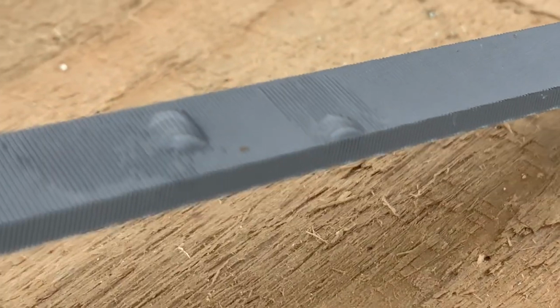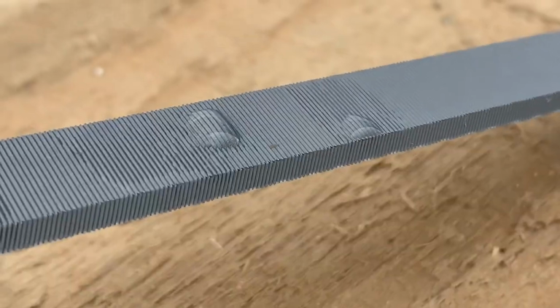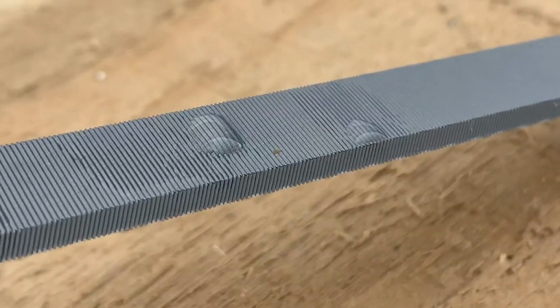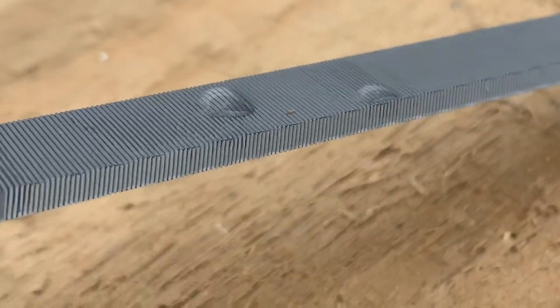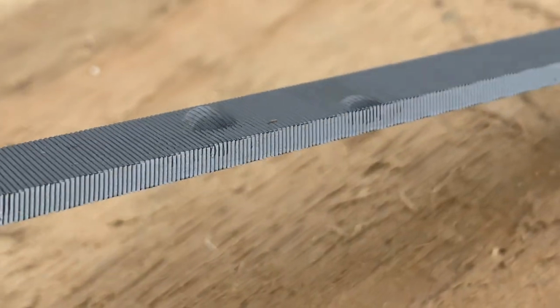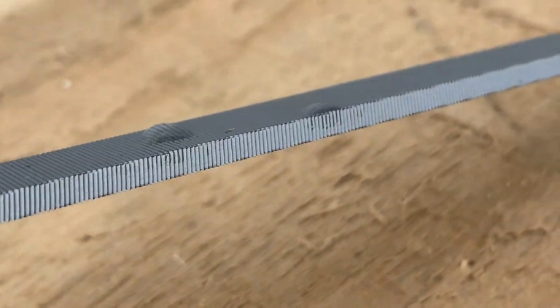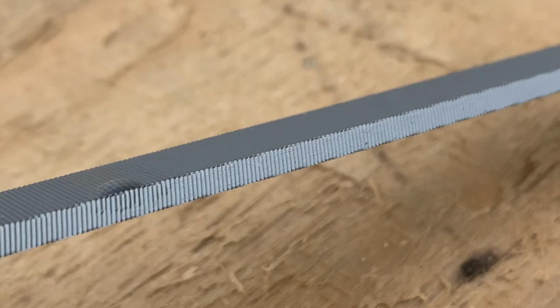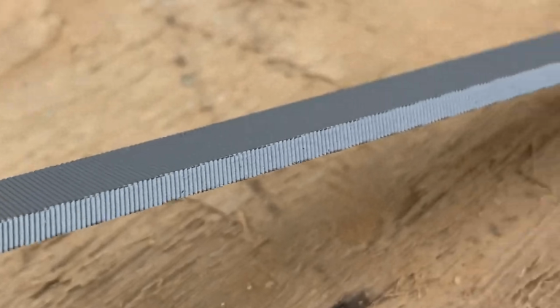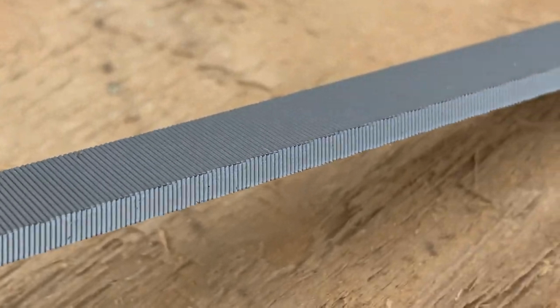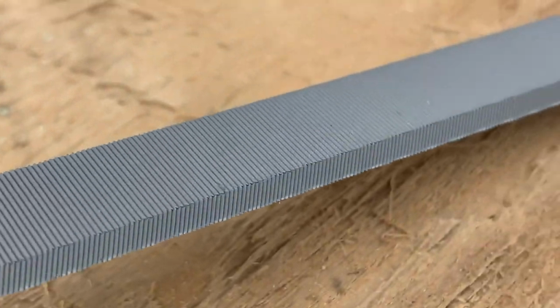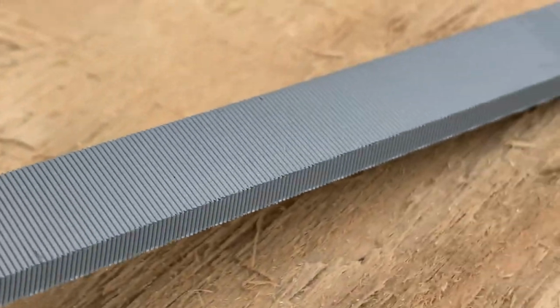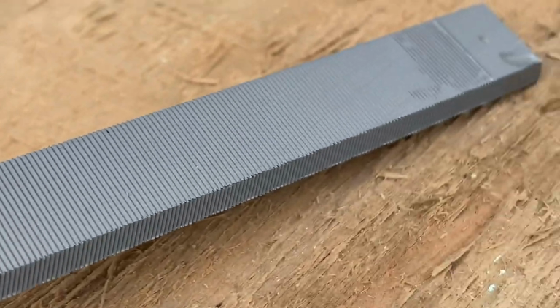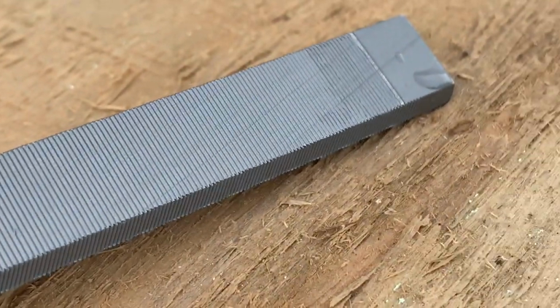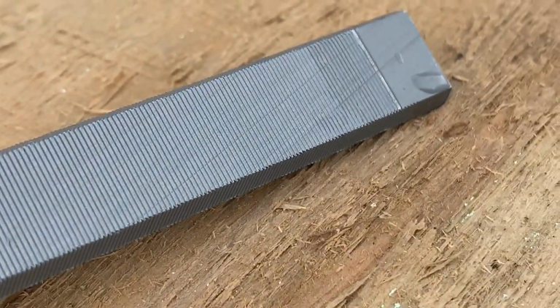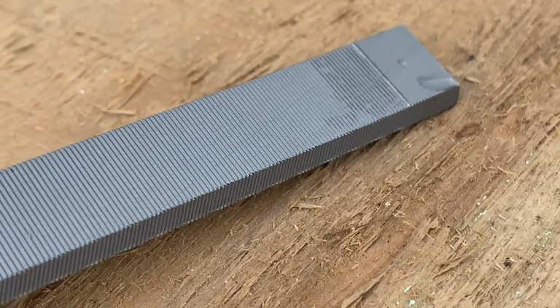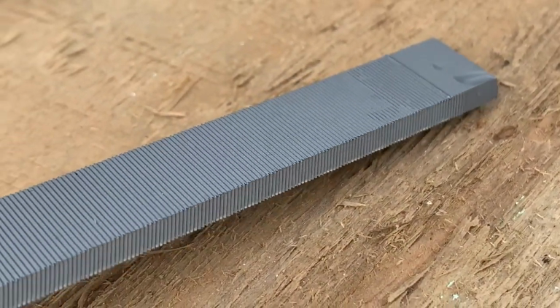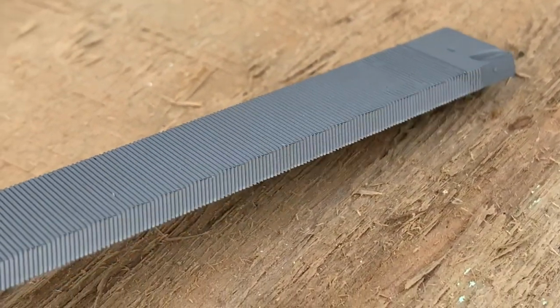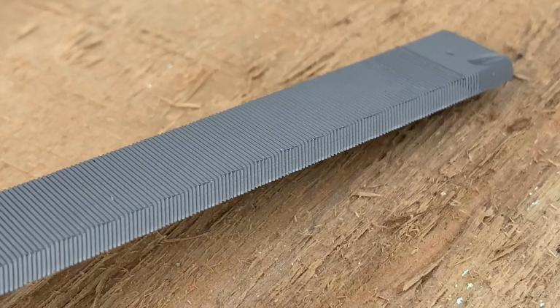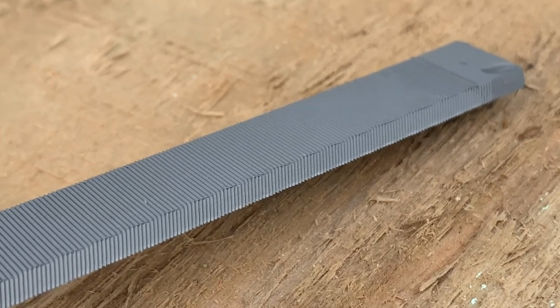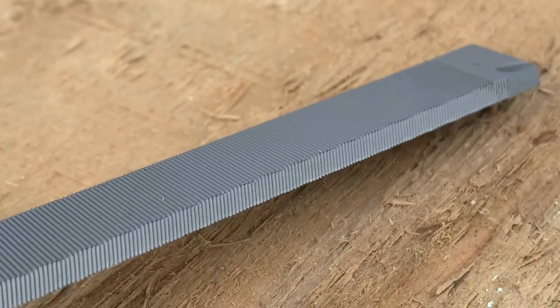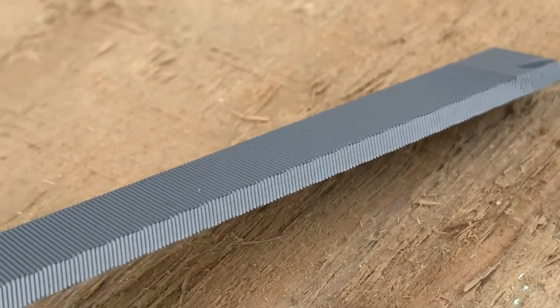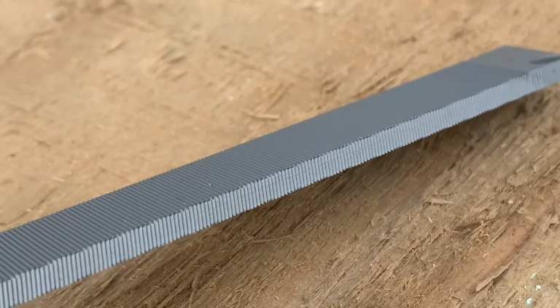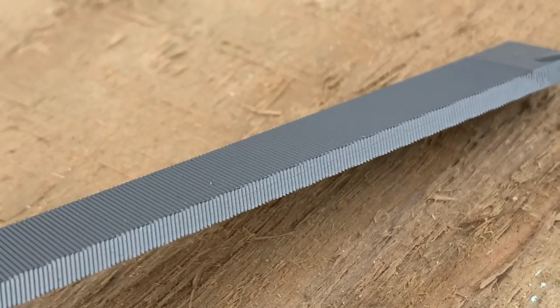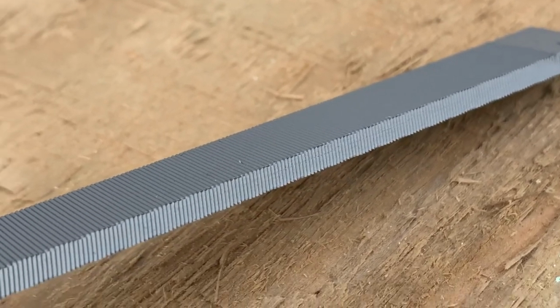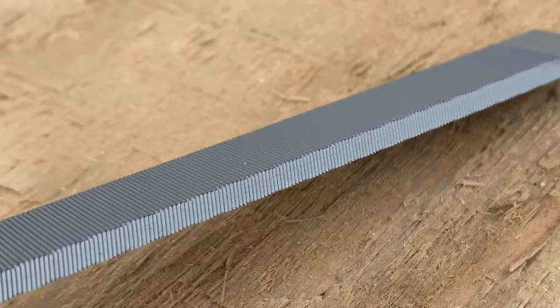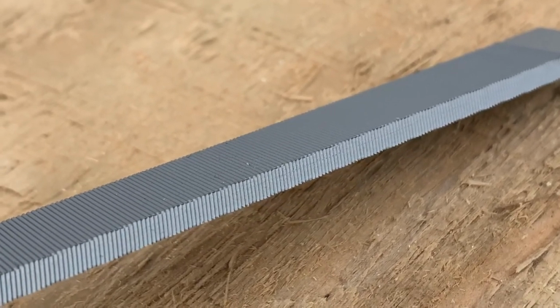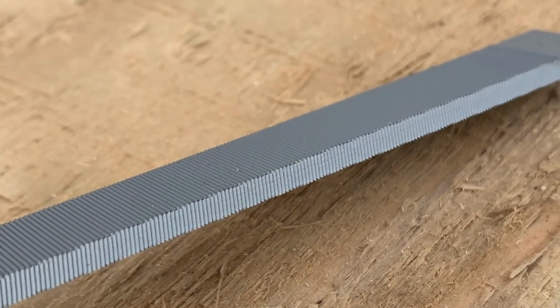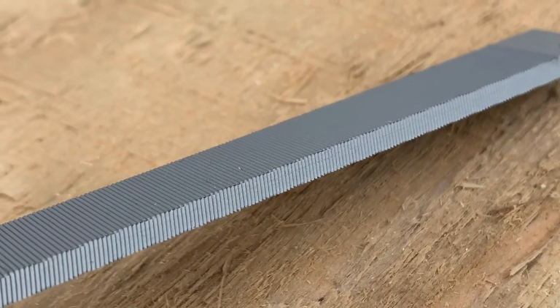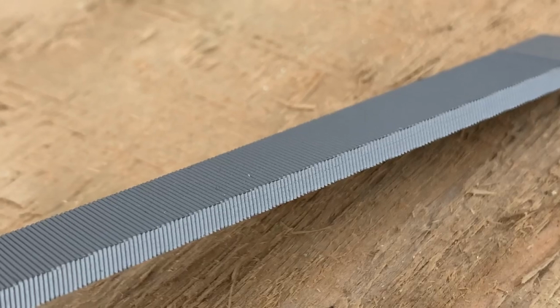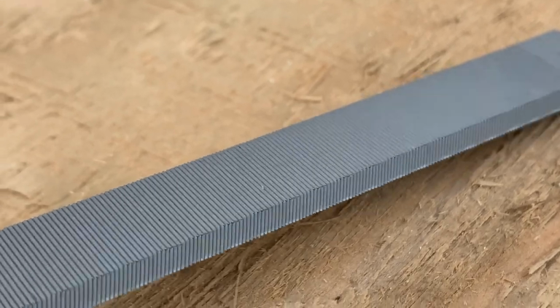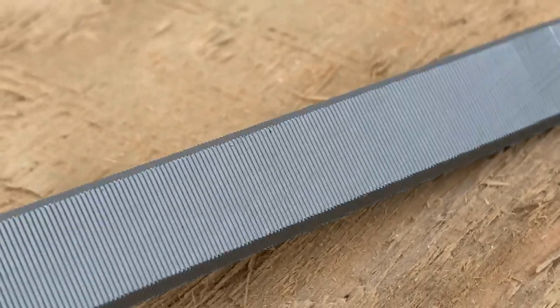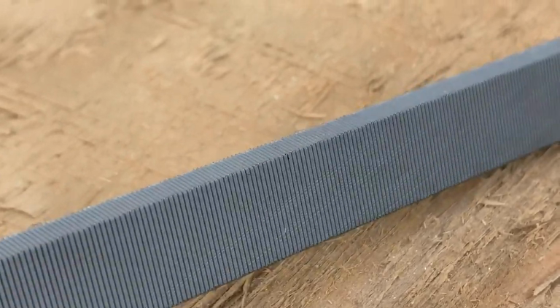I'm quite happy with my existing filing. I think this one's called the single bevel file, because the double bevel file has, instead of just one flat face on the side, a double flat face.